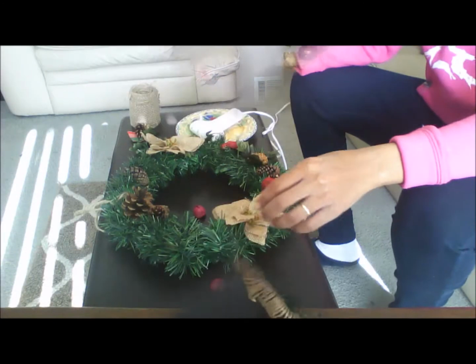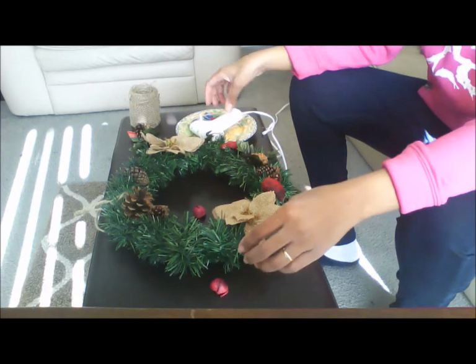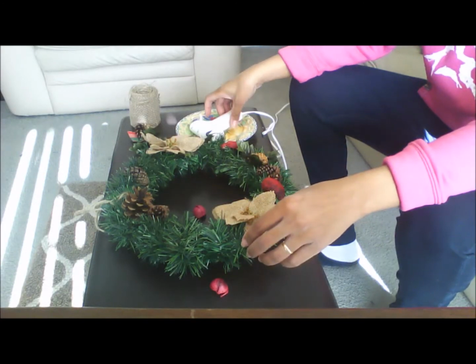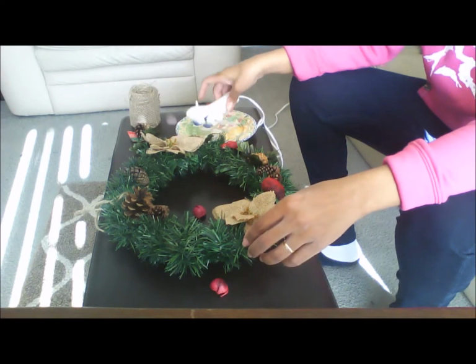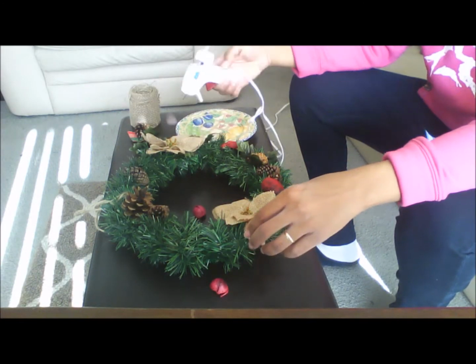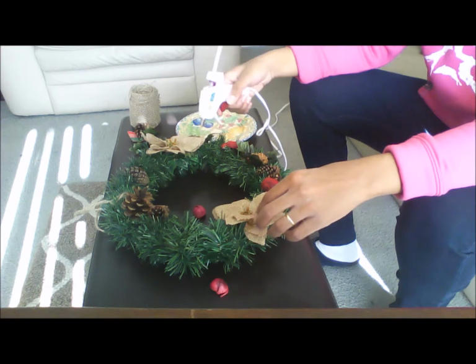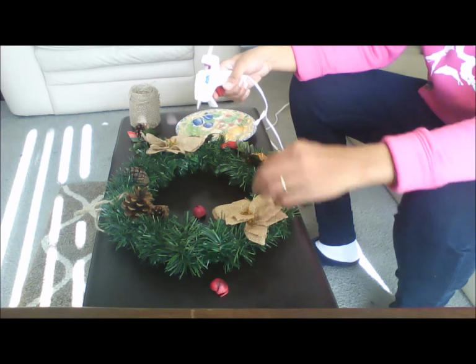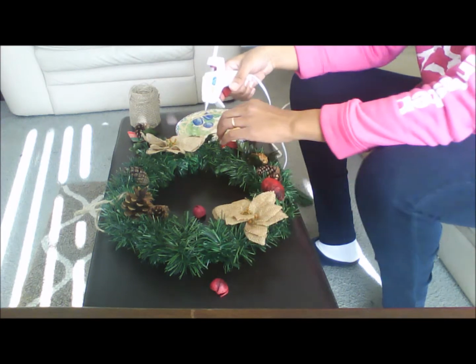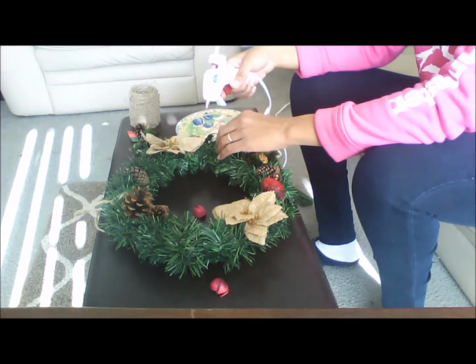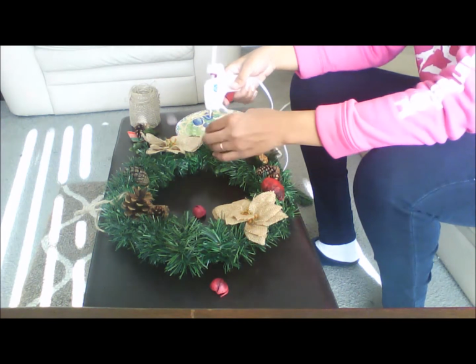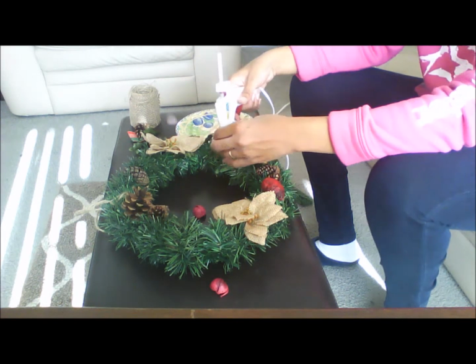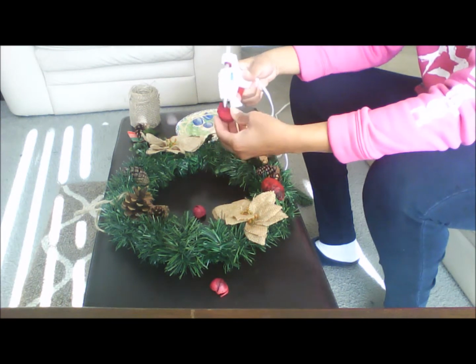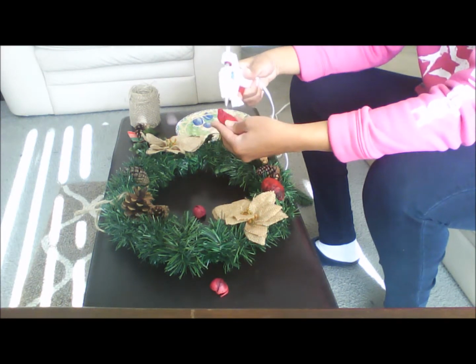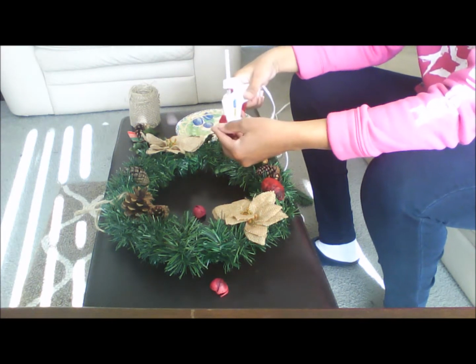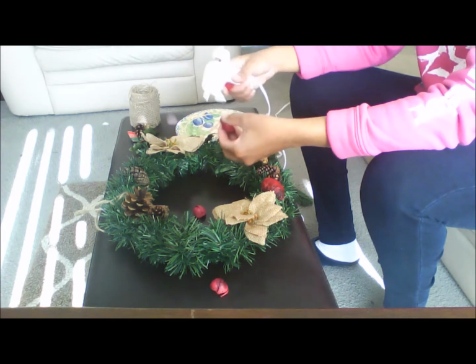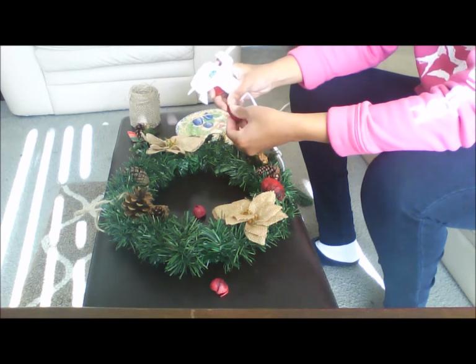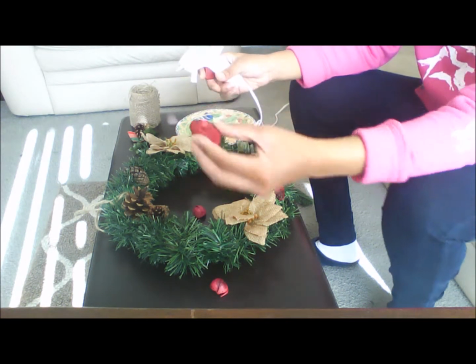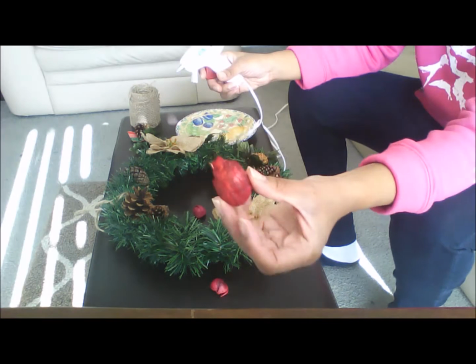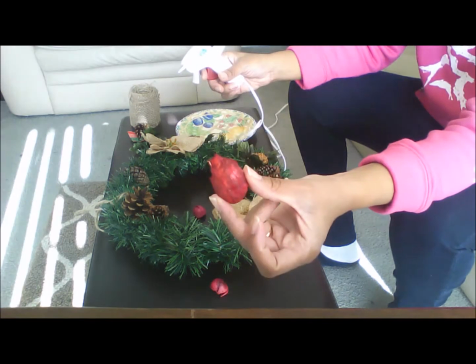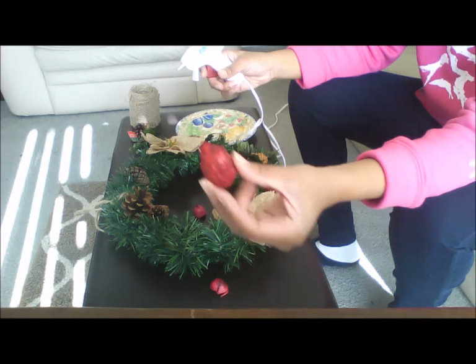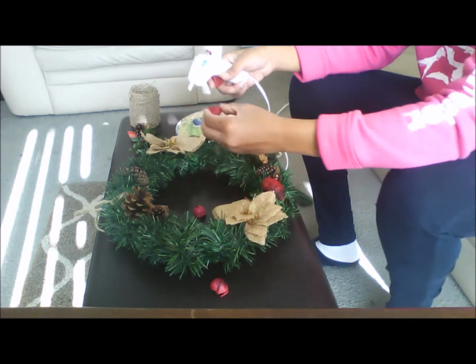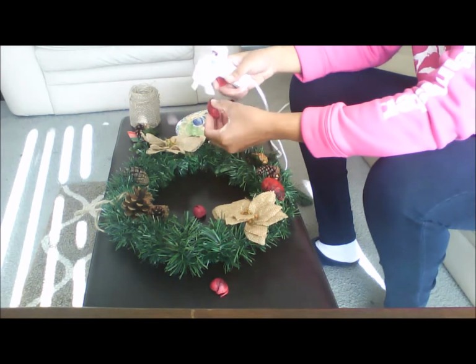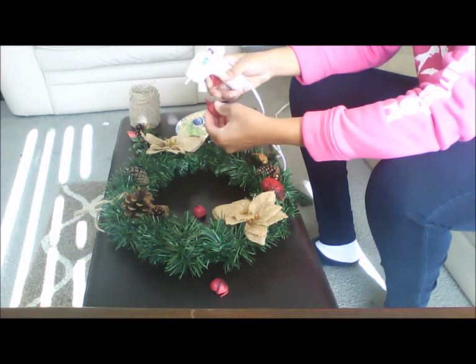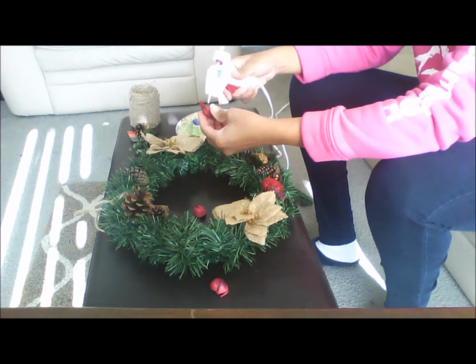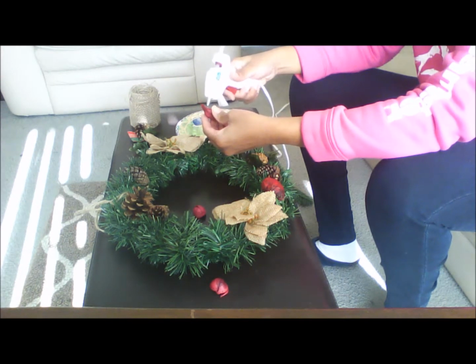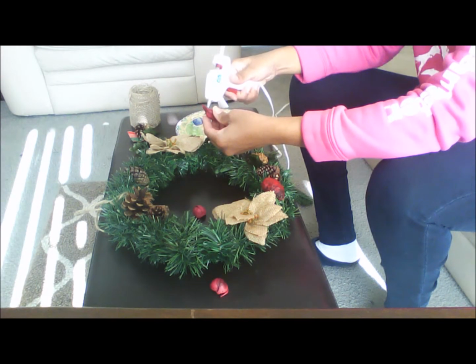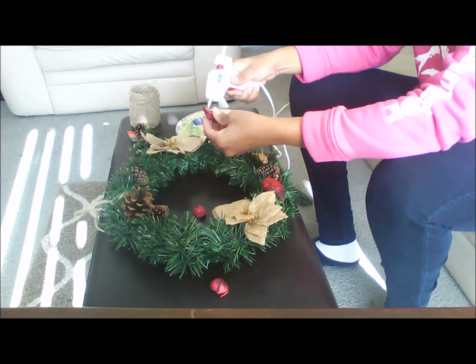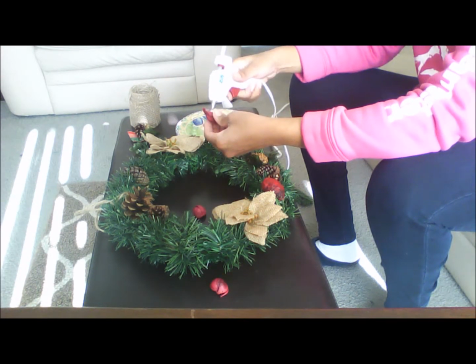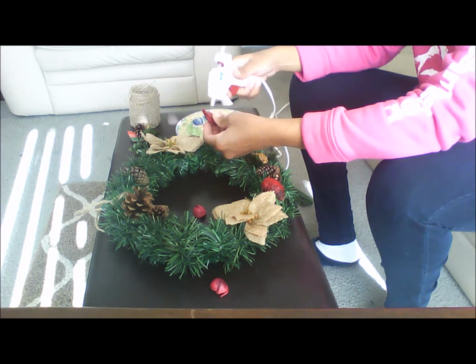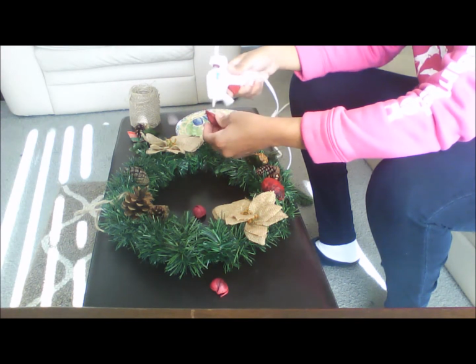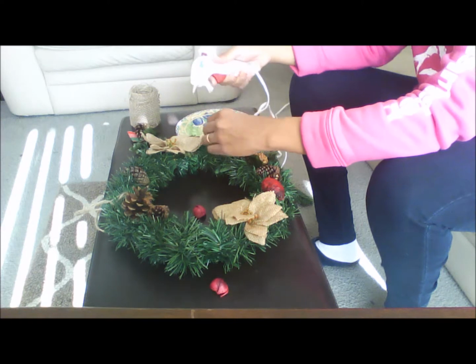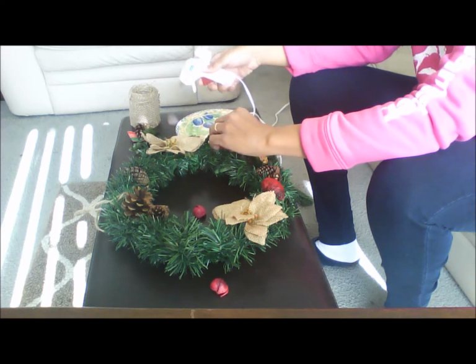Now you can see I have added some more items, to include the two poinsettia centers mentioned earlier in the video, pine cones which I happen to have at home, and the red nuts as well.